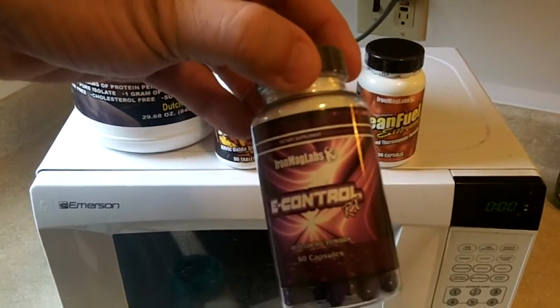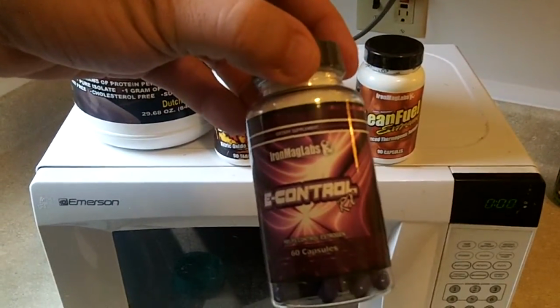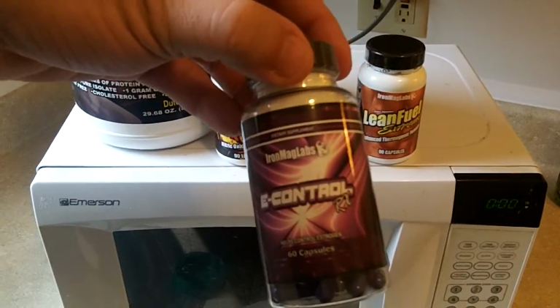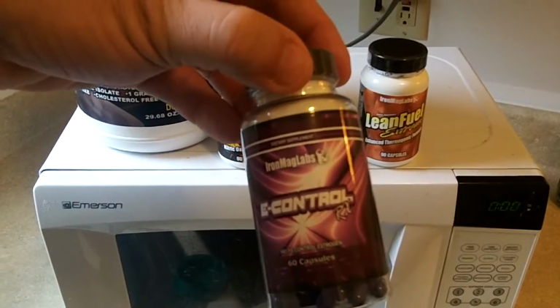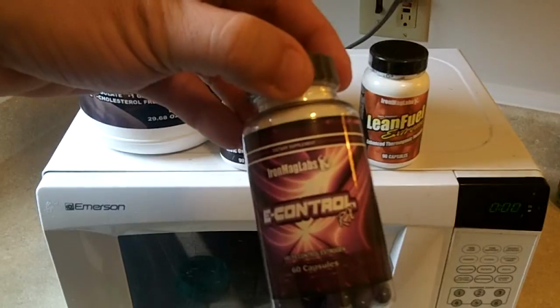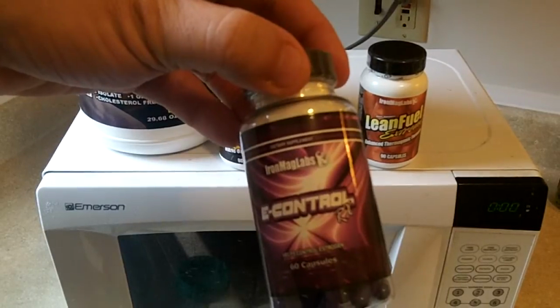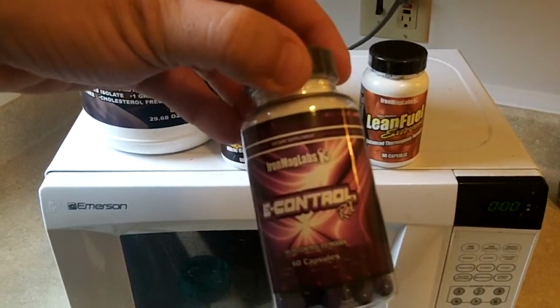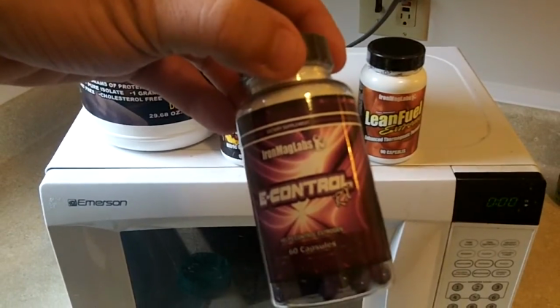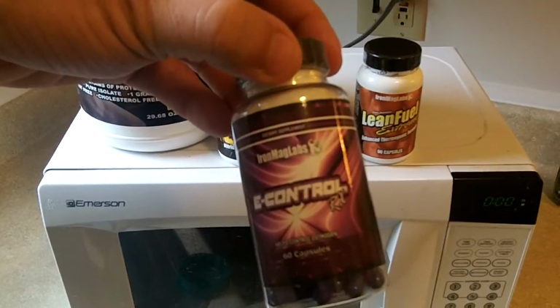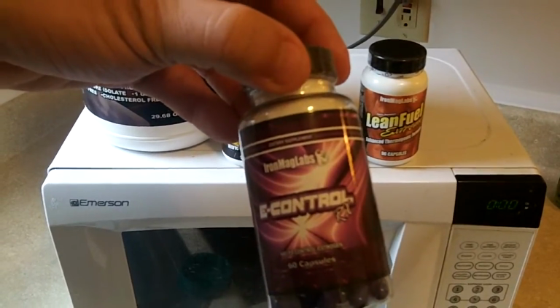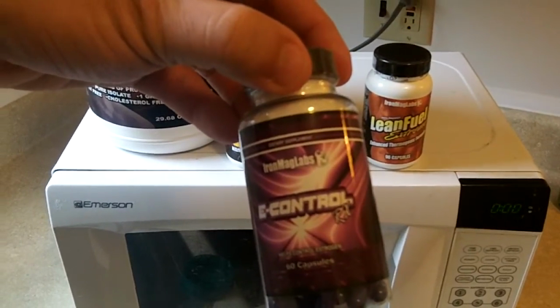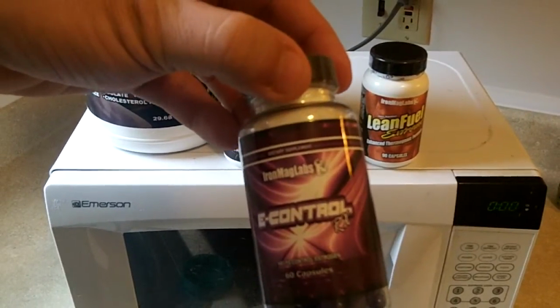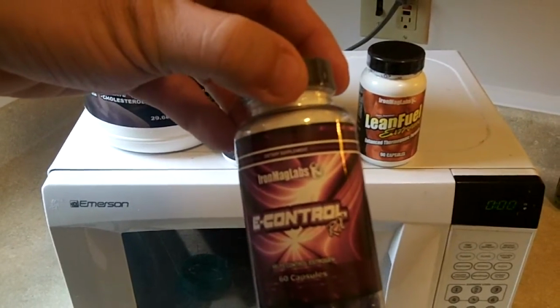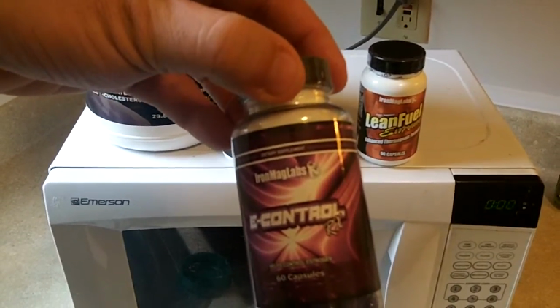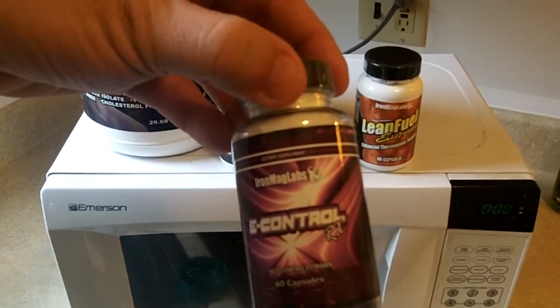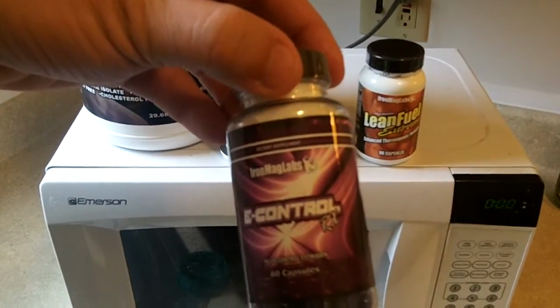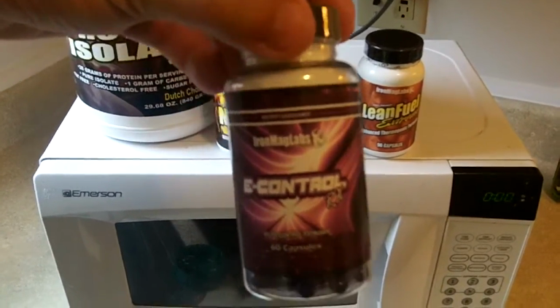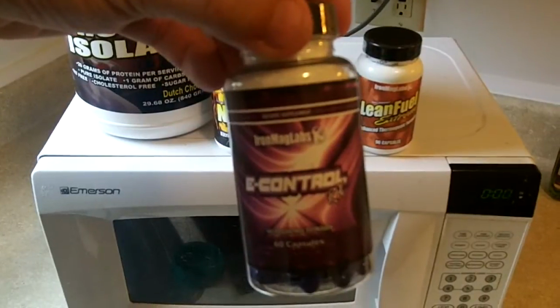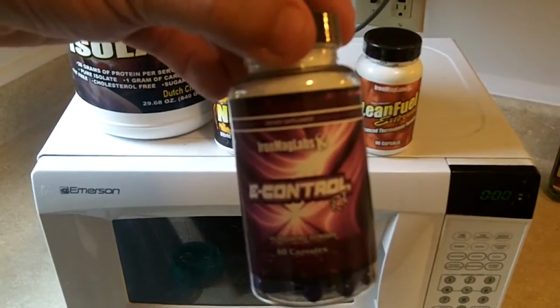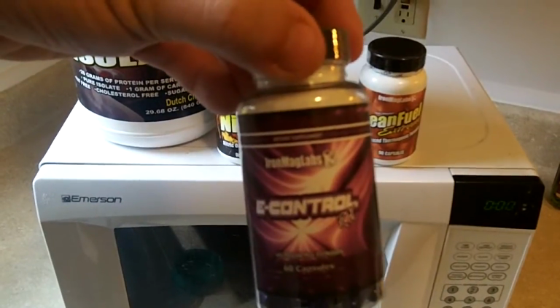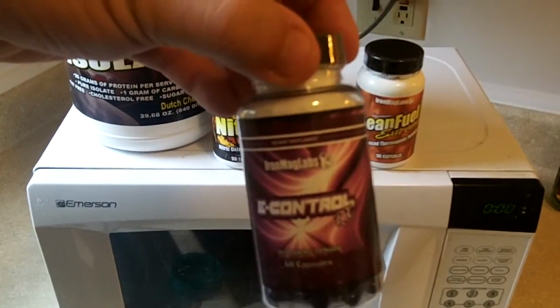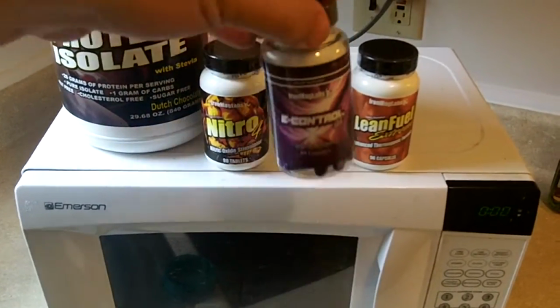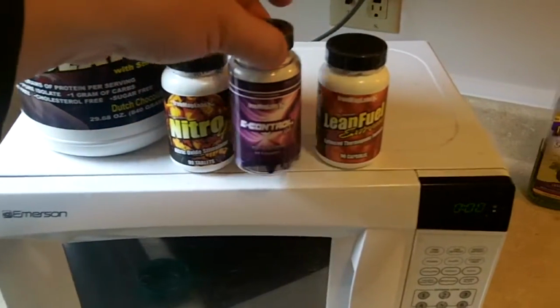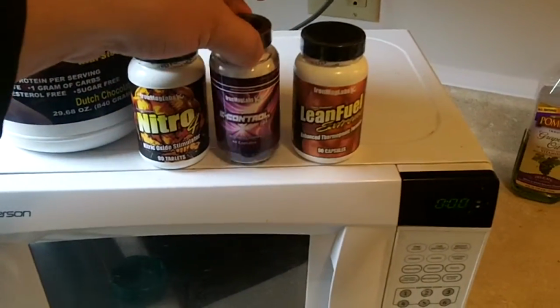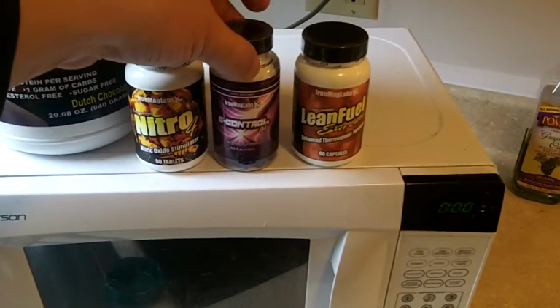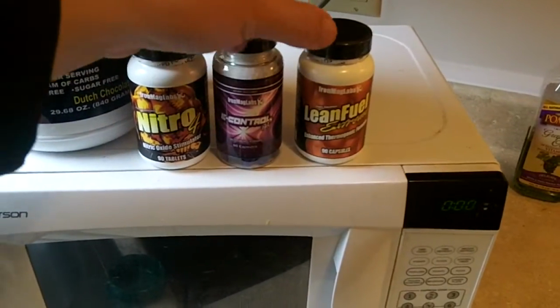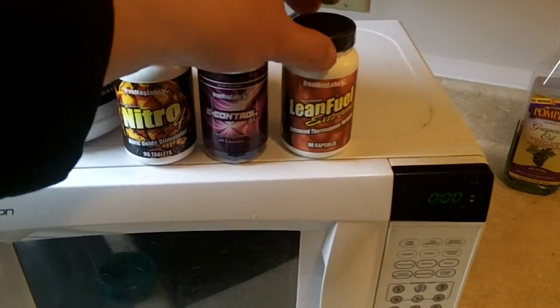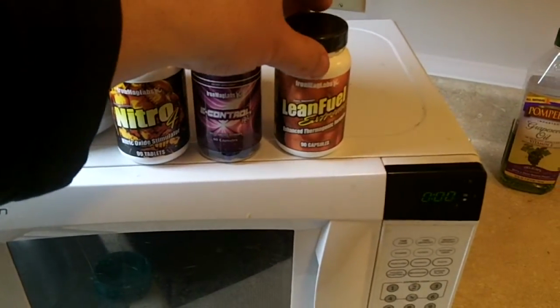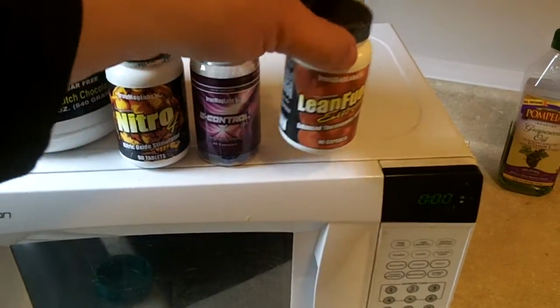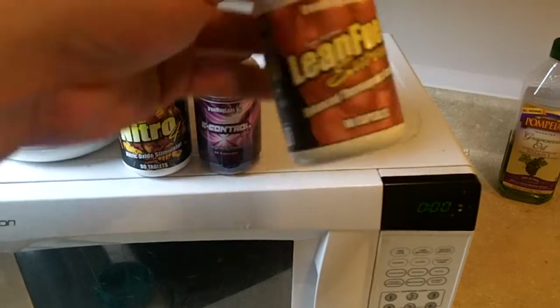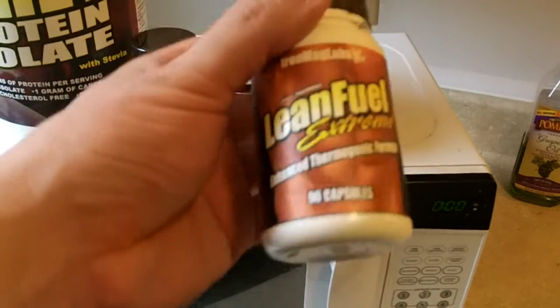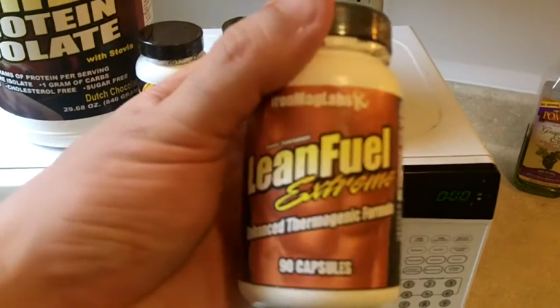No acne with this at all. With Methadrol and Super DMZ-RX, there is acne — I had a lot of it on my head and my back. But the benefits — a little bit of acne for the gains you make in the lifts — it's a no-brainer.